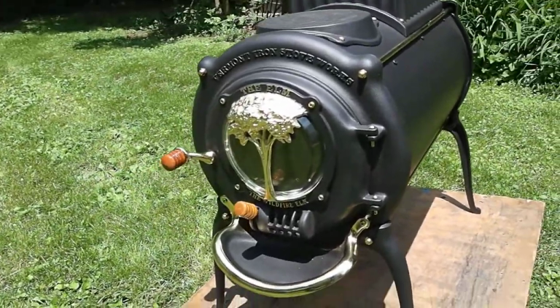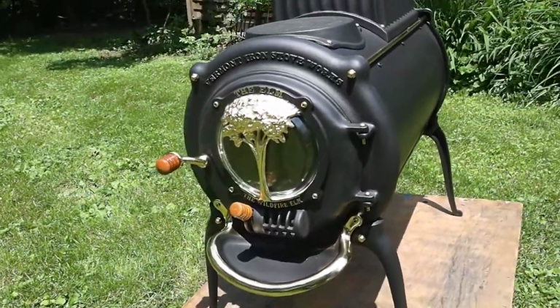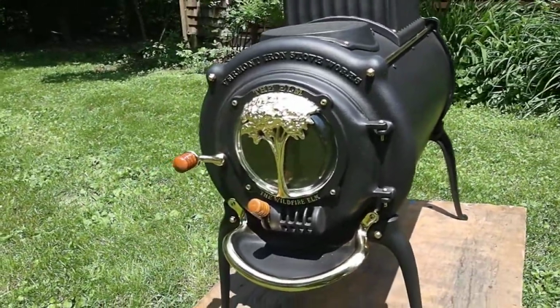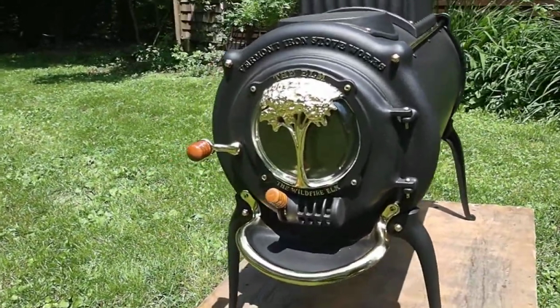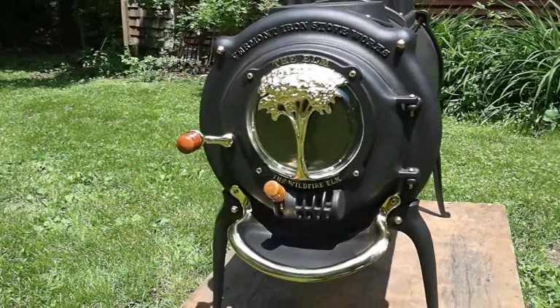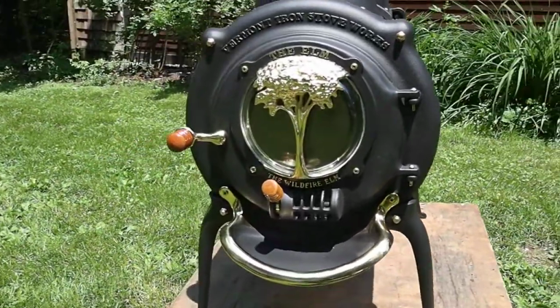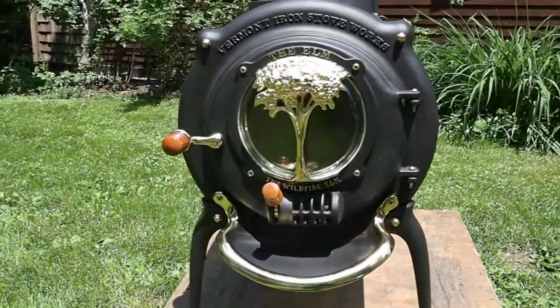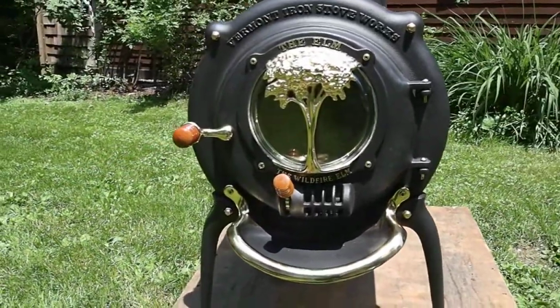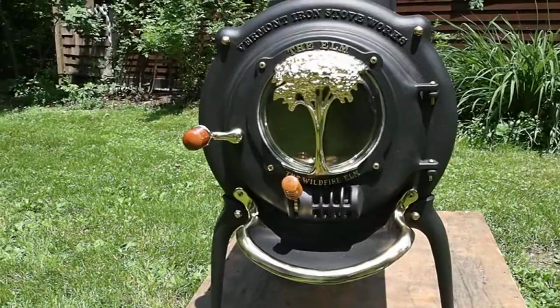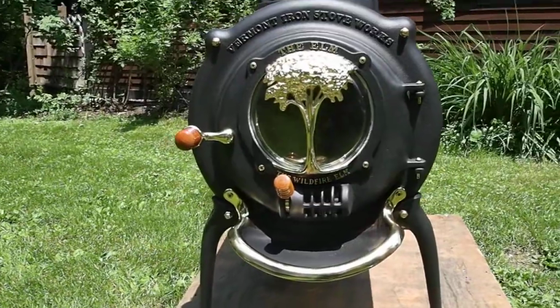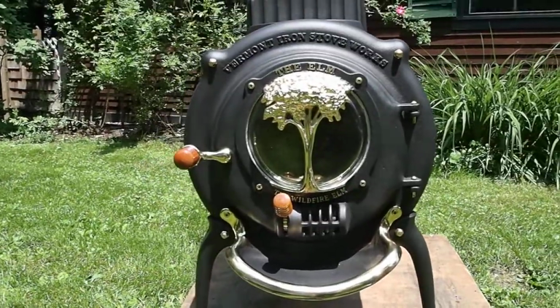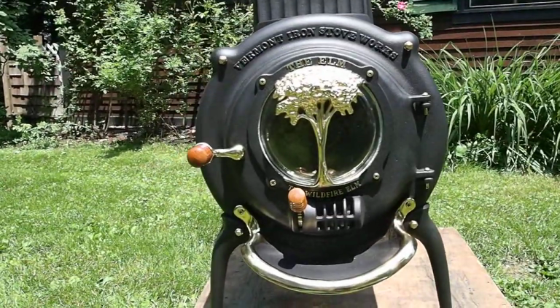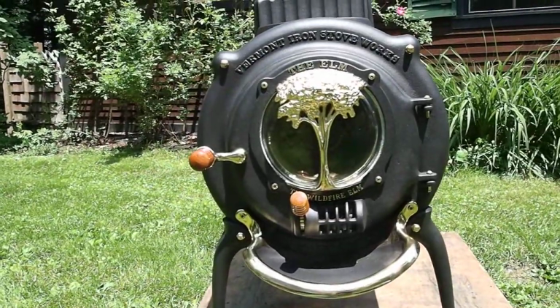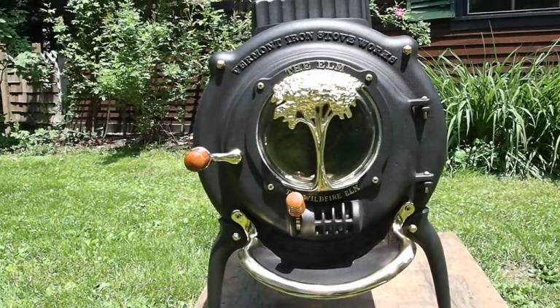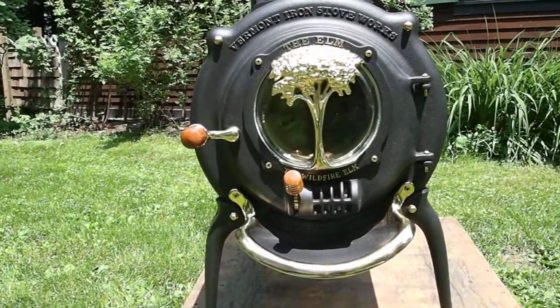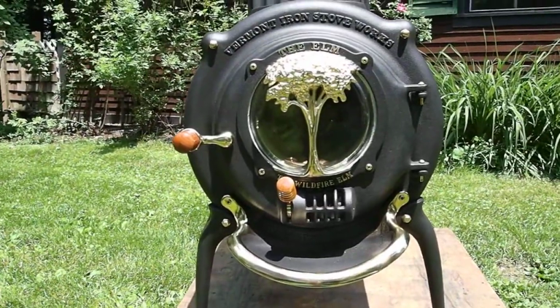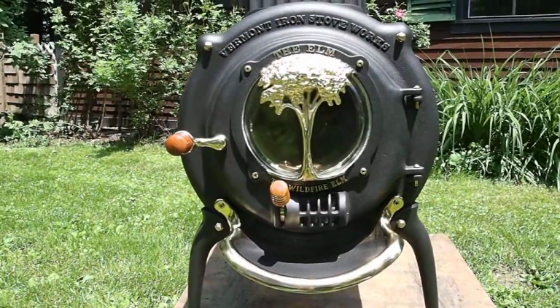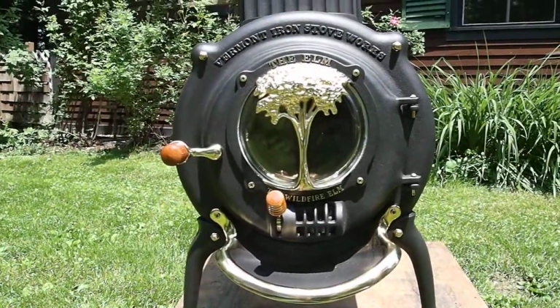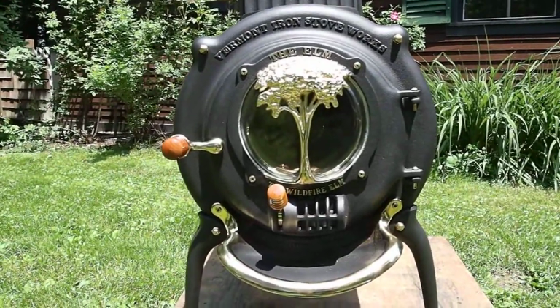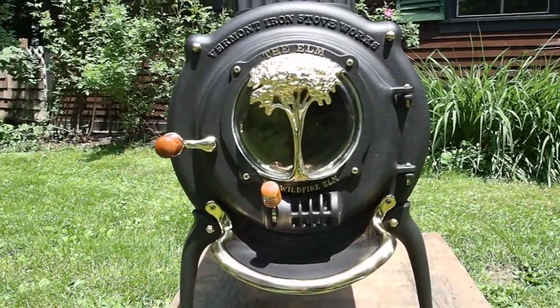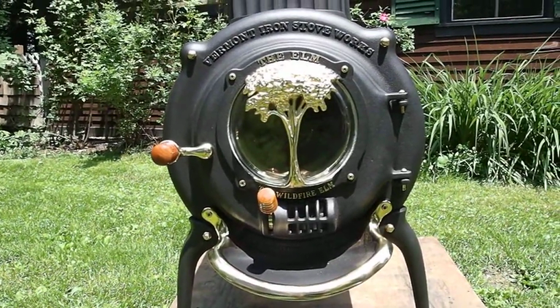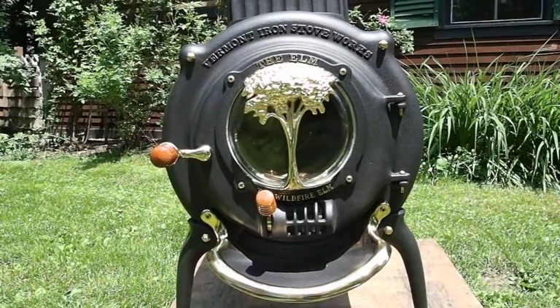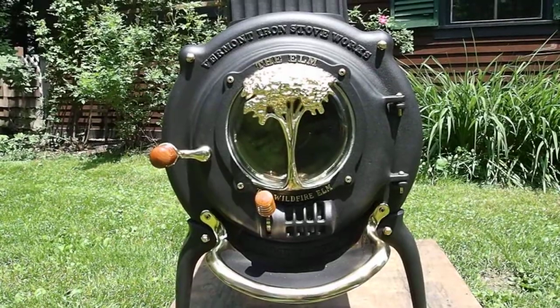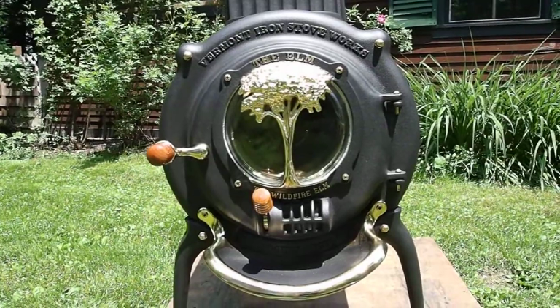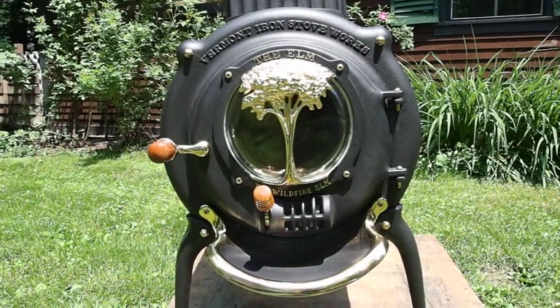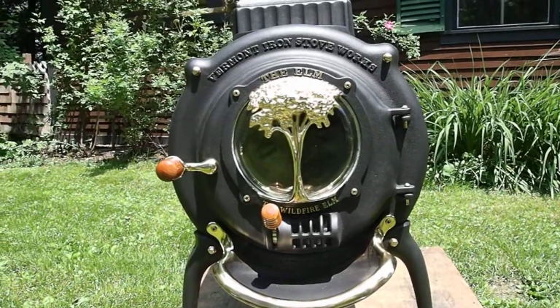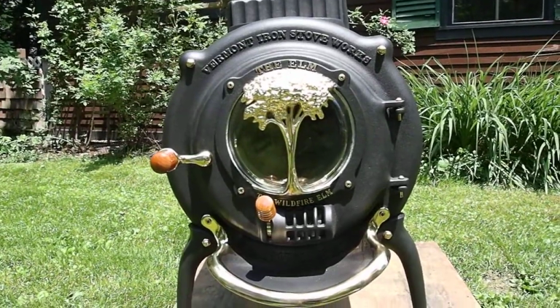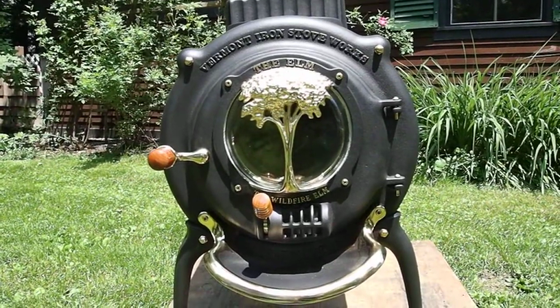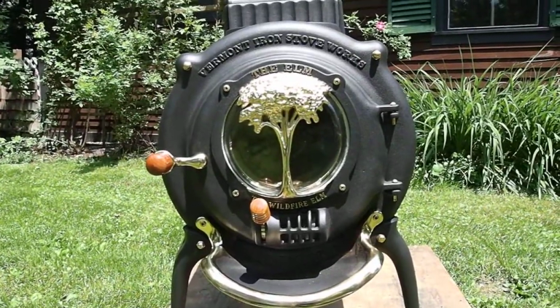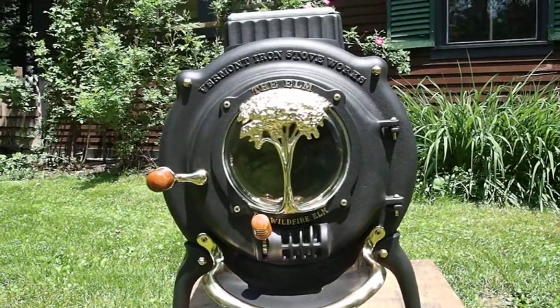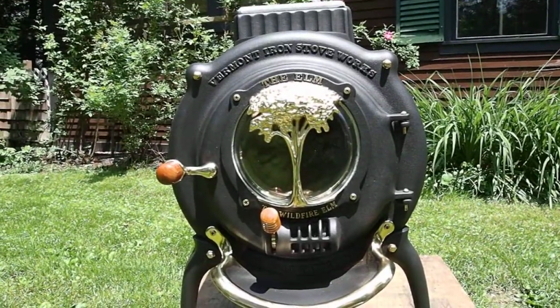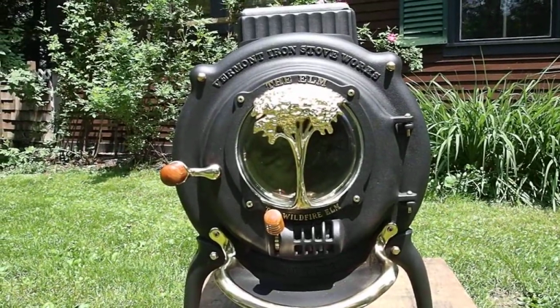We'll finish with a nice front-on view of the elm tree and the word Wildfire Elm at the bottom. Thank you very much for watching.